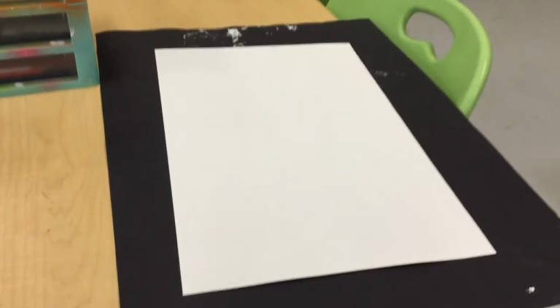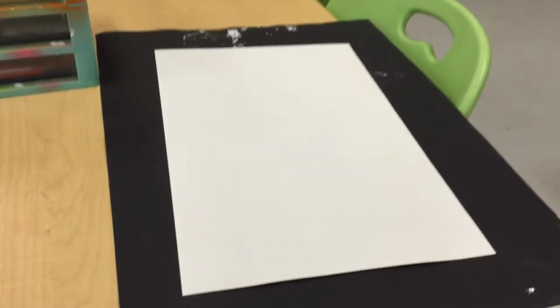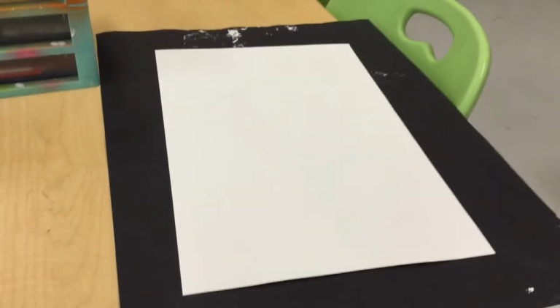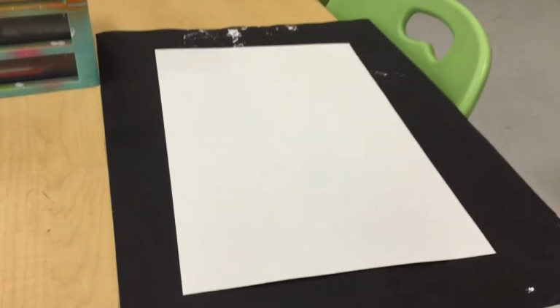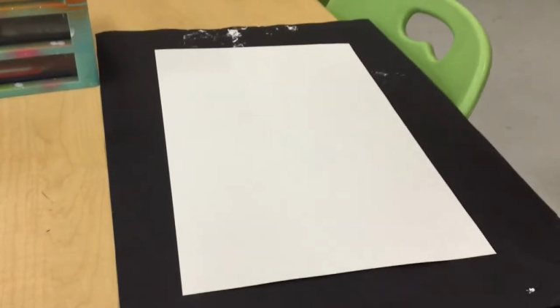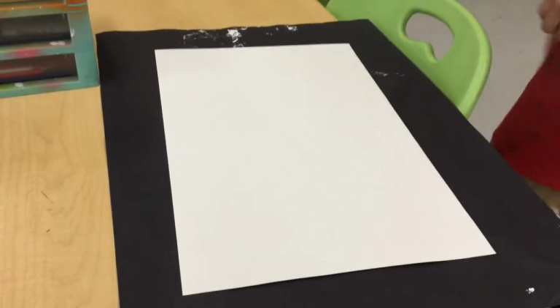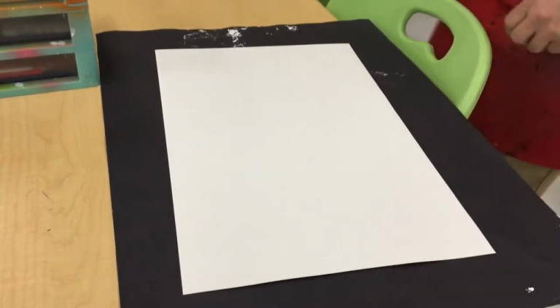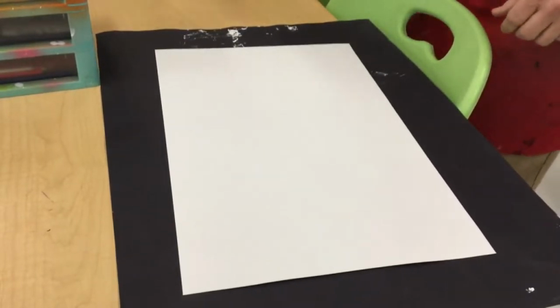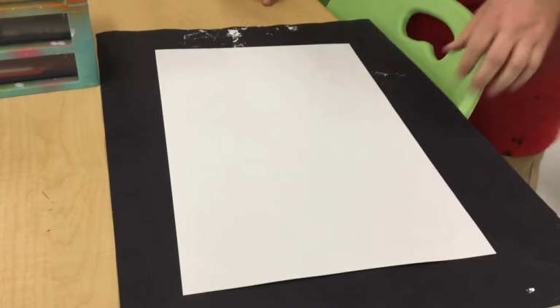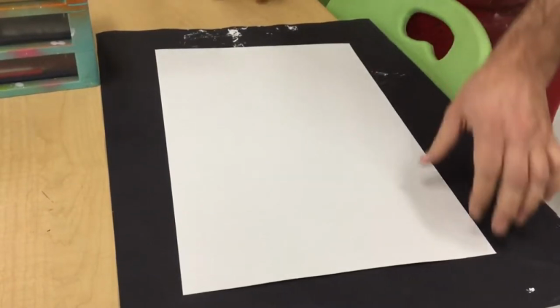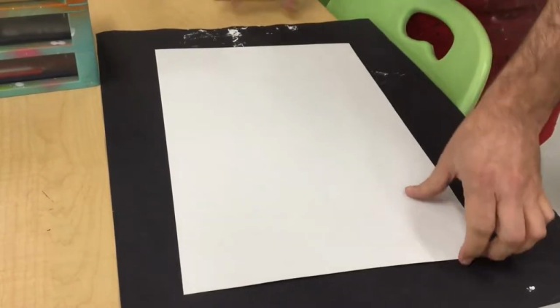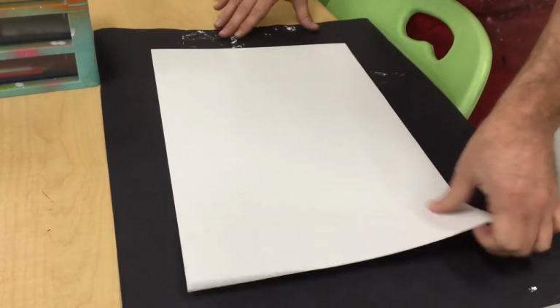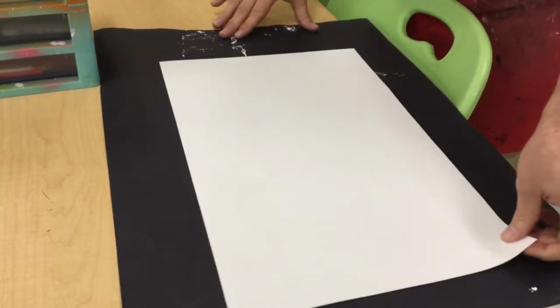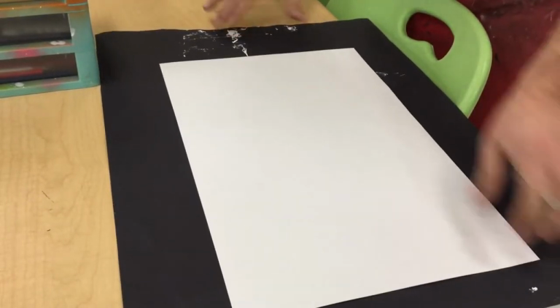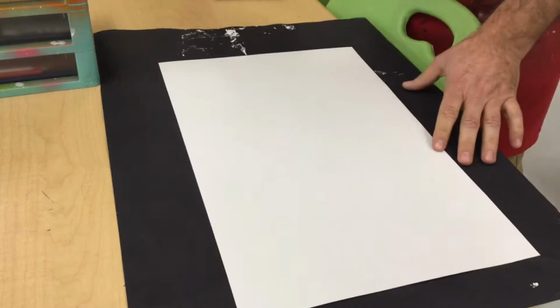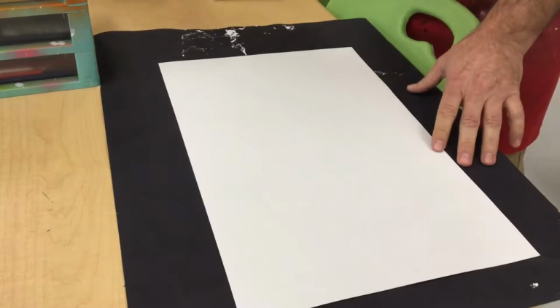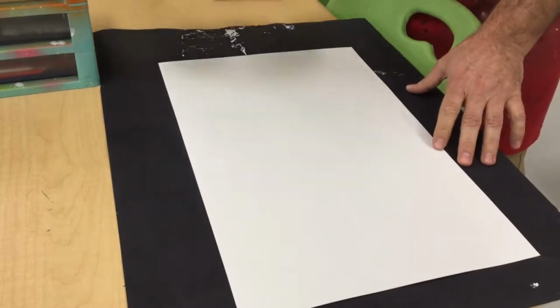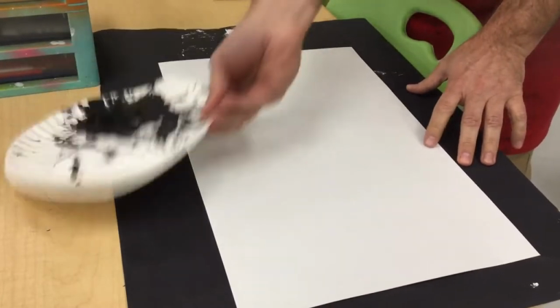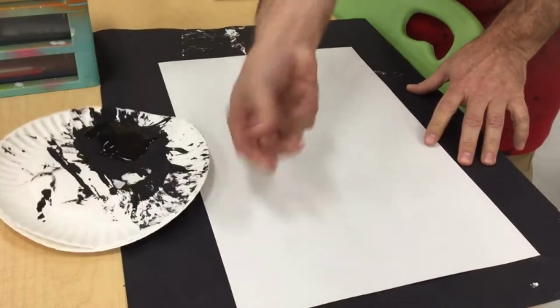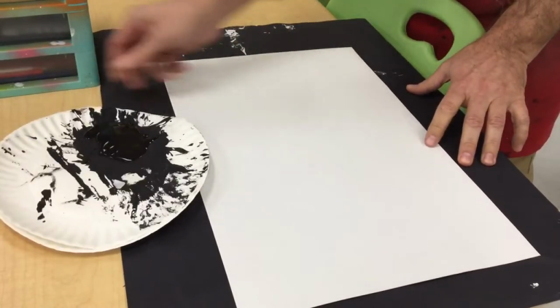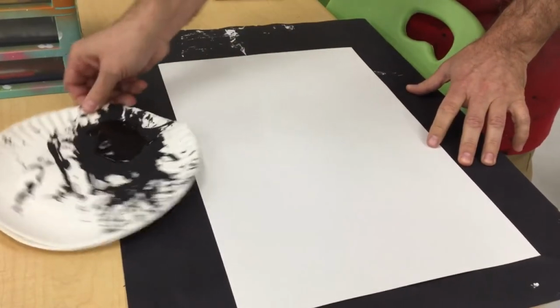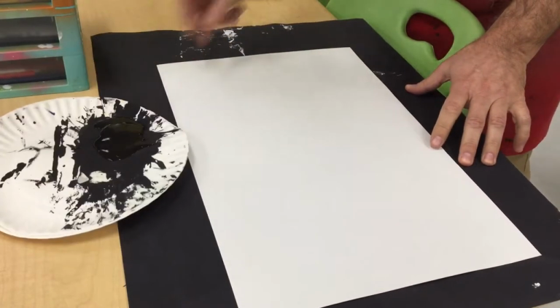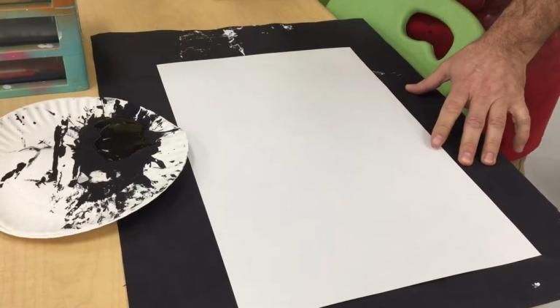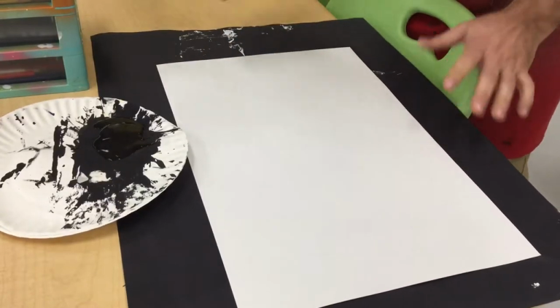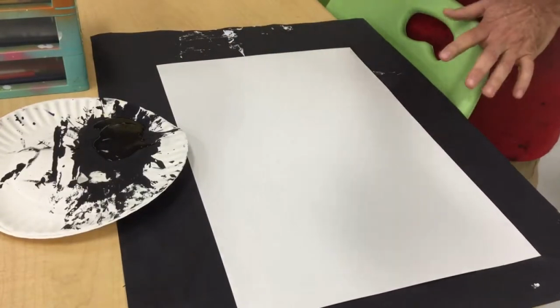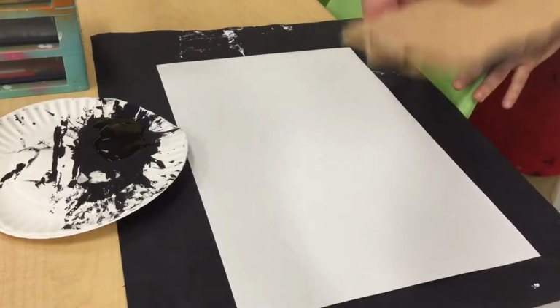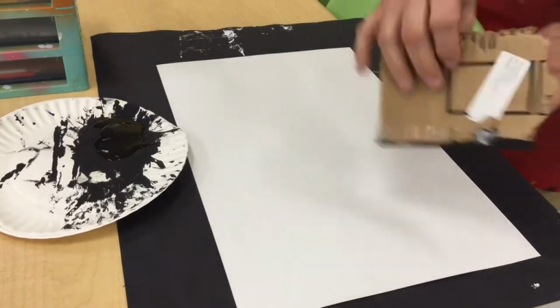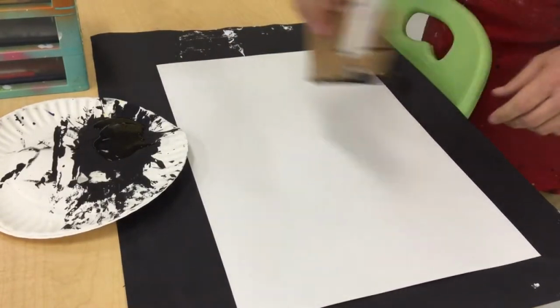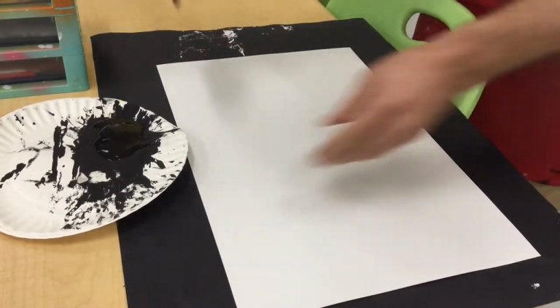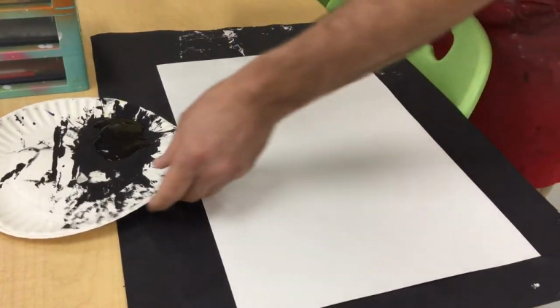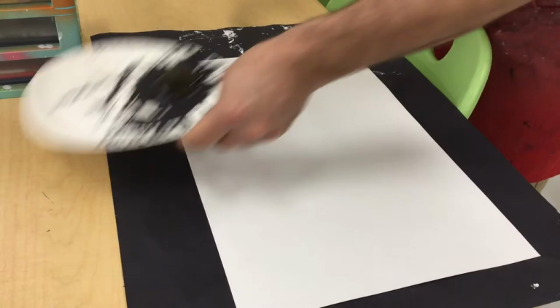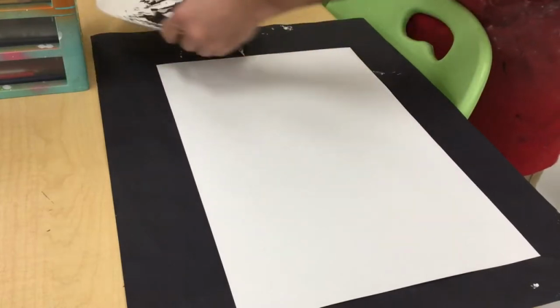This video is going to show you how to do the birch trees. The first thing you'll need is a long white paper, some paint, and a piece of cardboard.